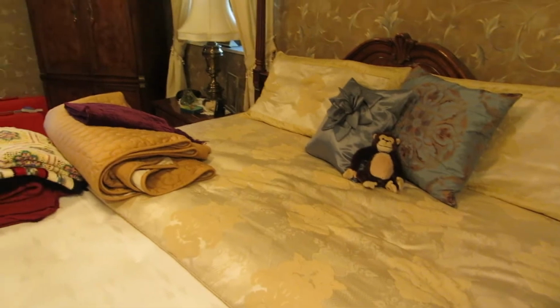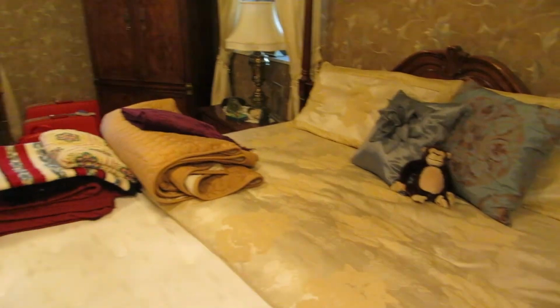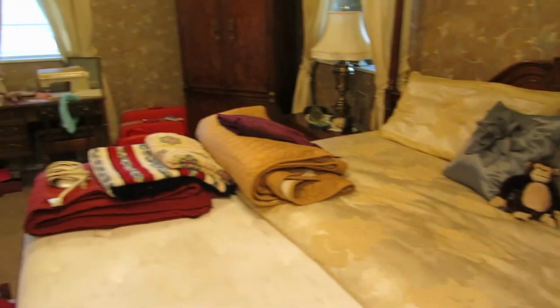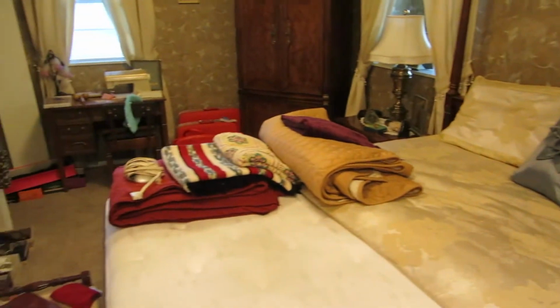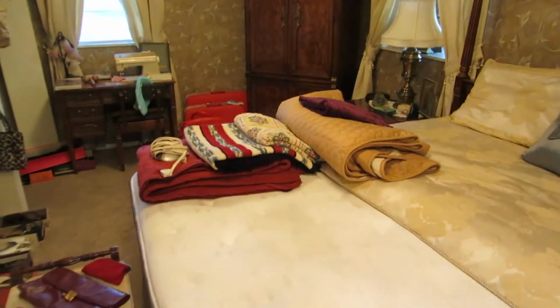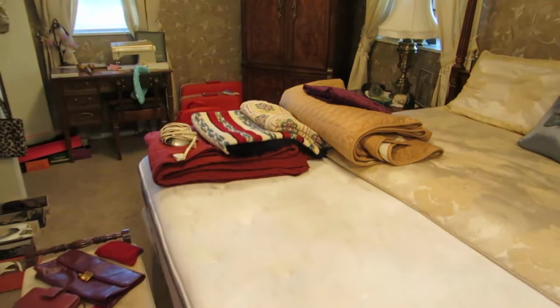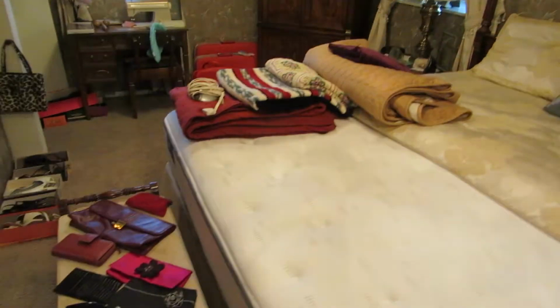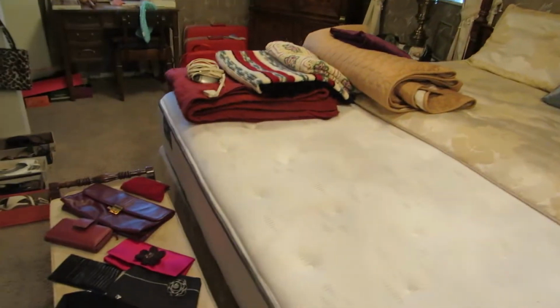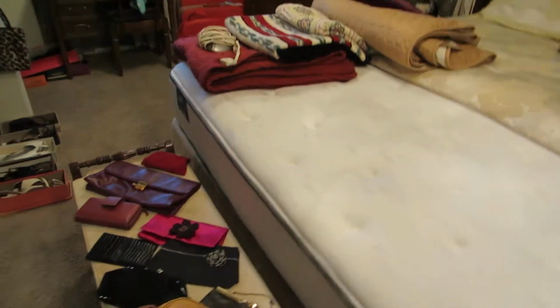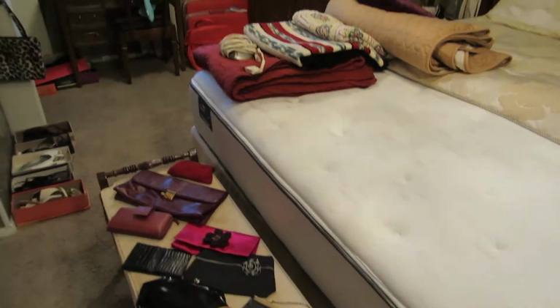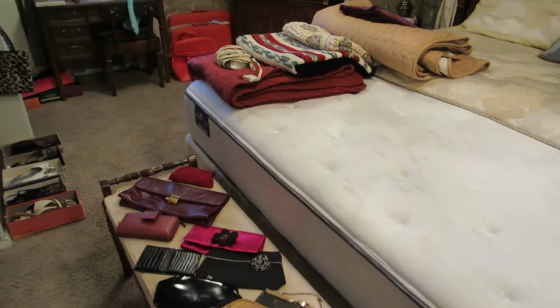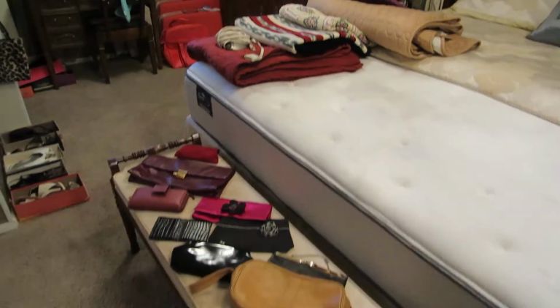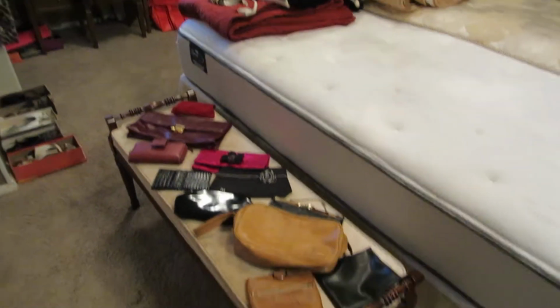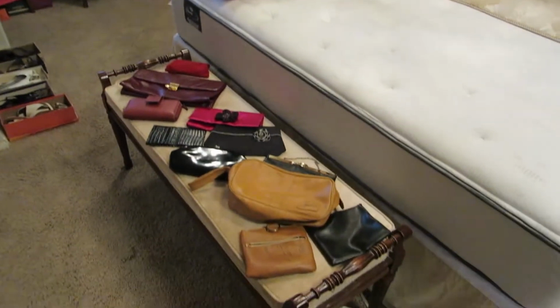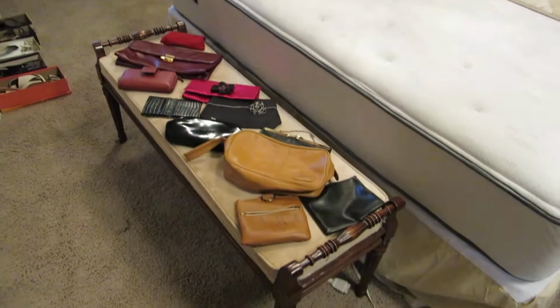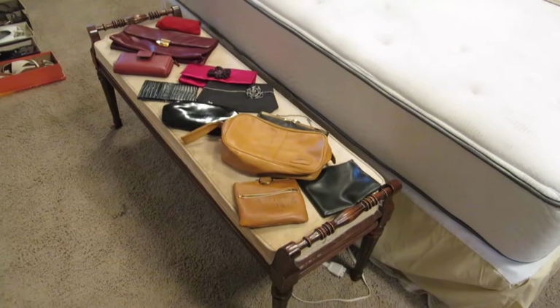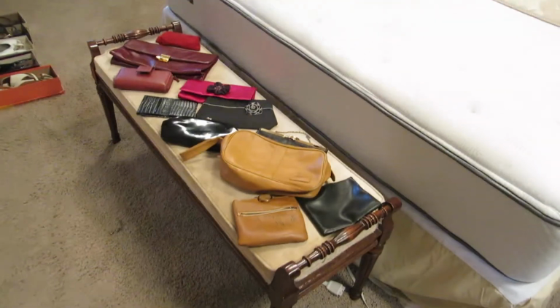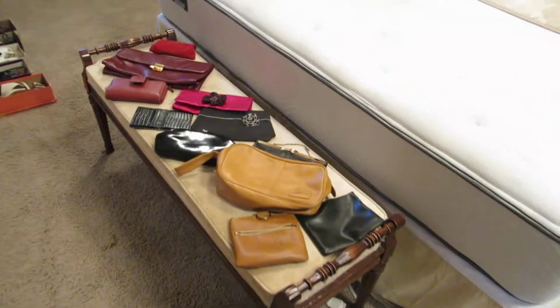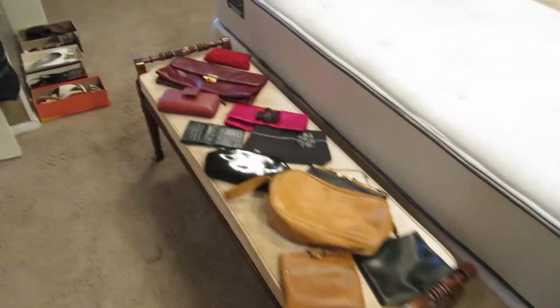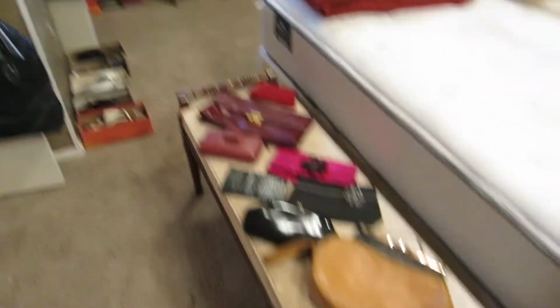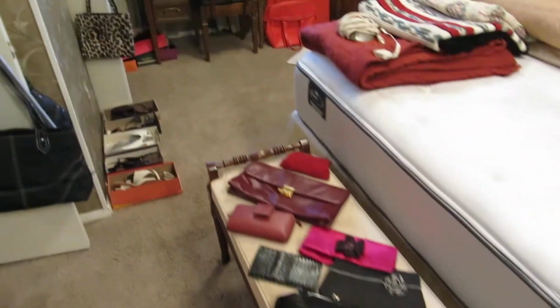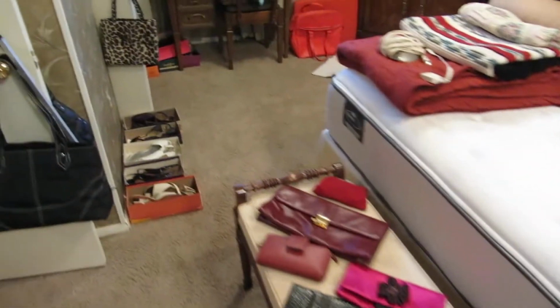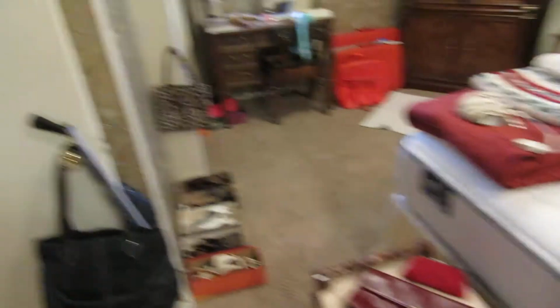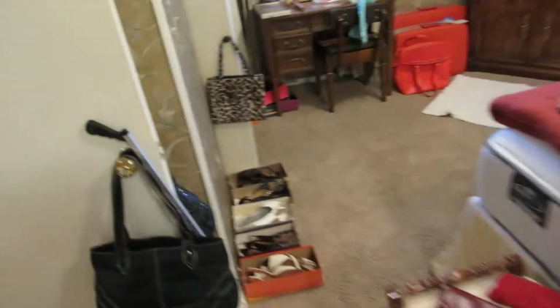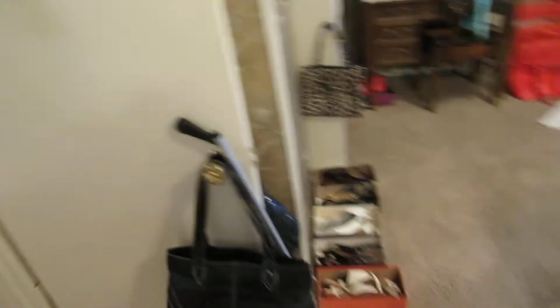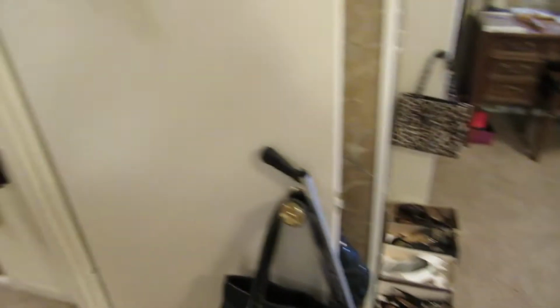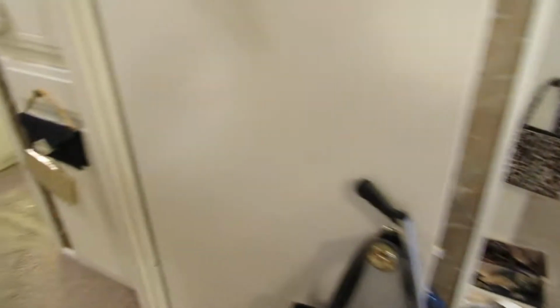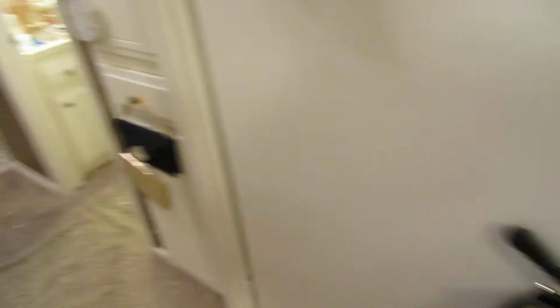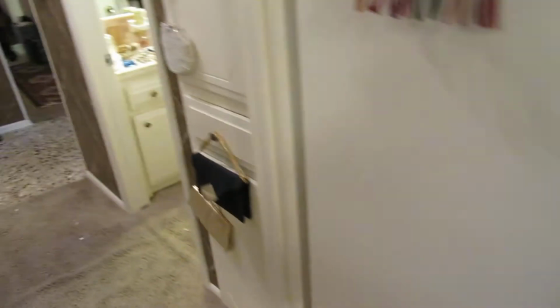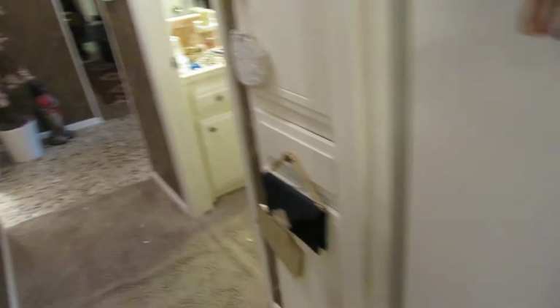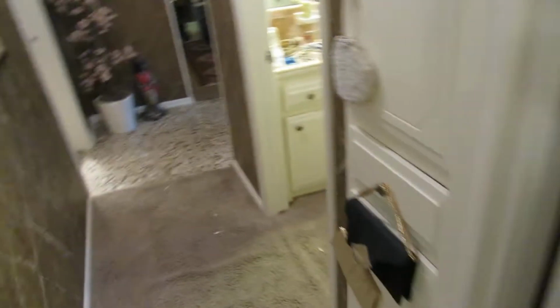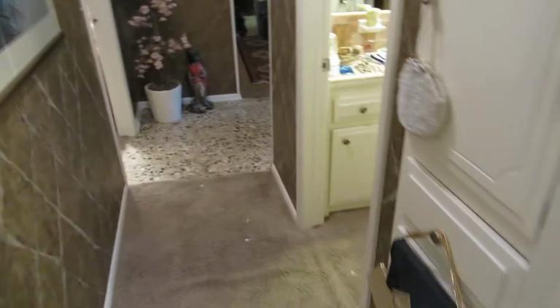As you can tell throughout the video, this house — she didn't have any pets, so everything is nice and clean. No smoke smell, nothing weird. So it's a really nice sale to come to.